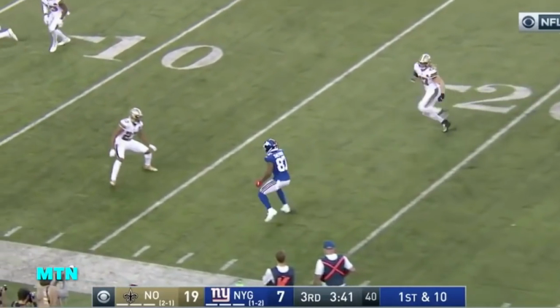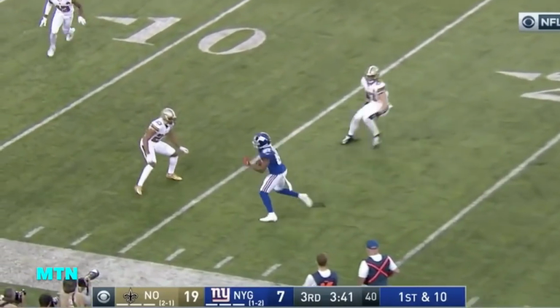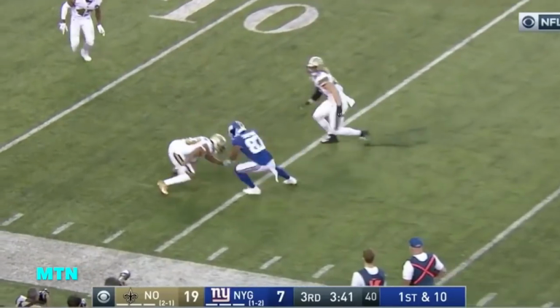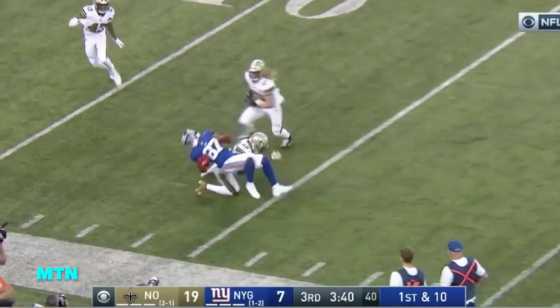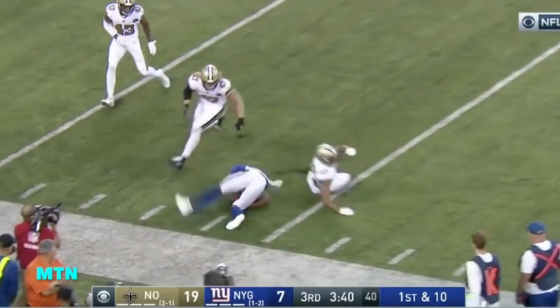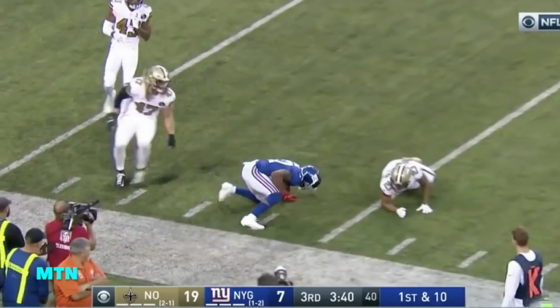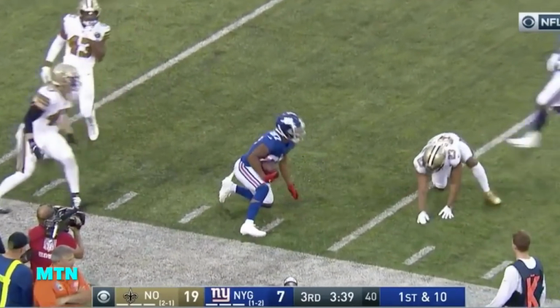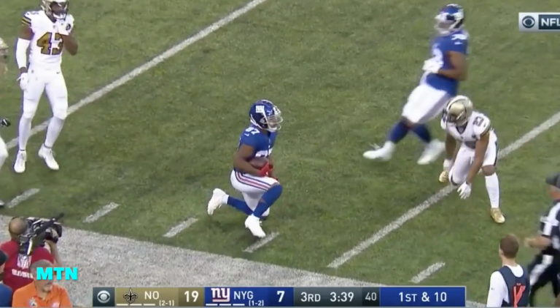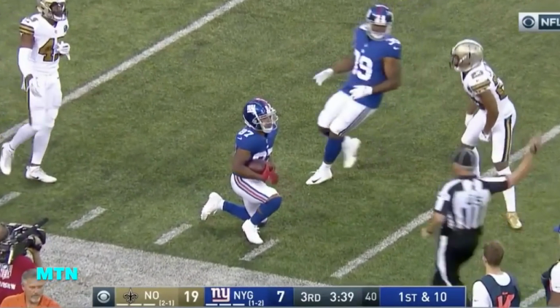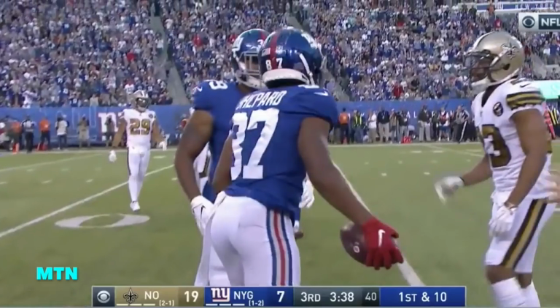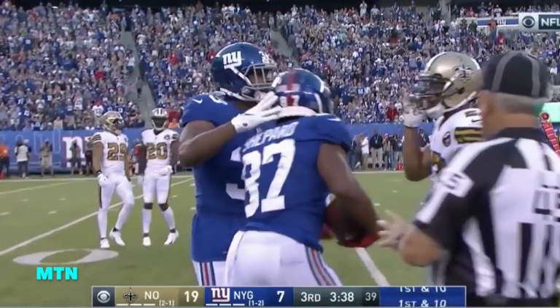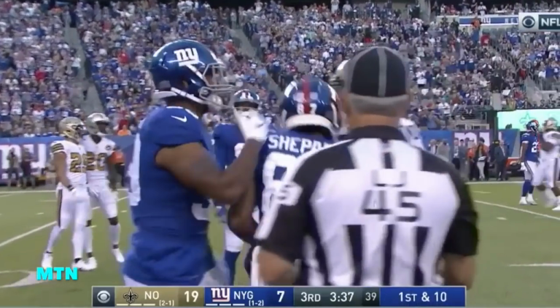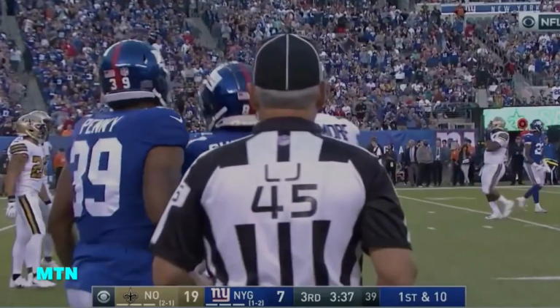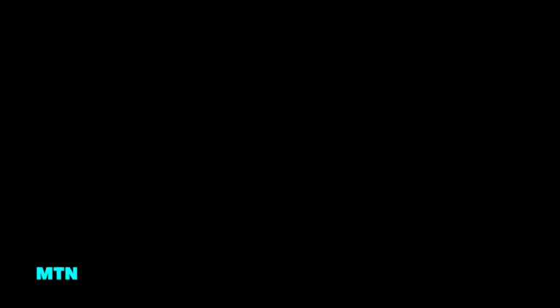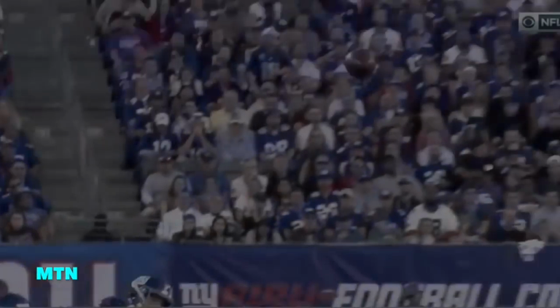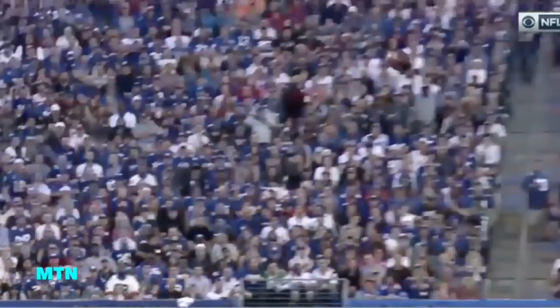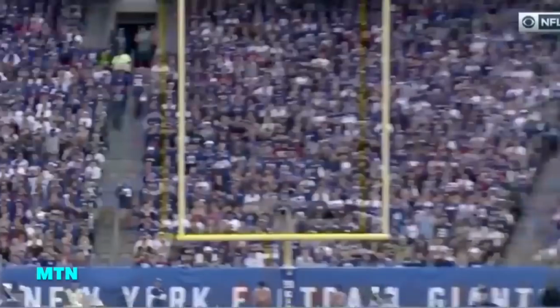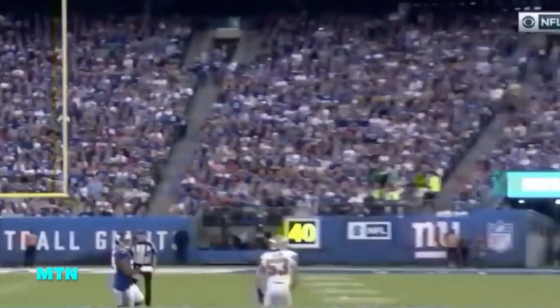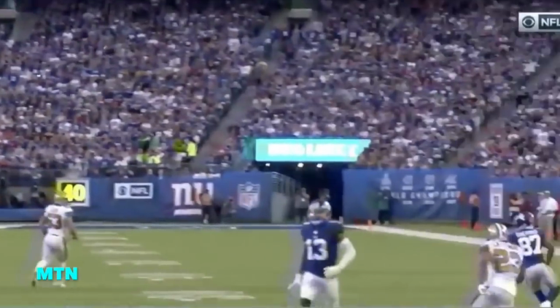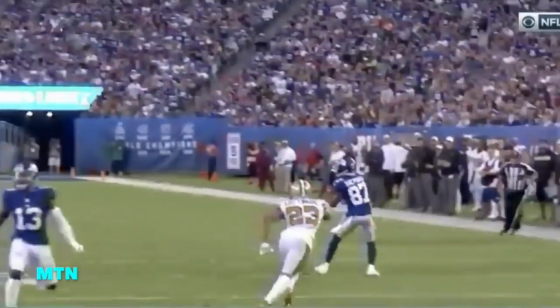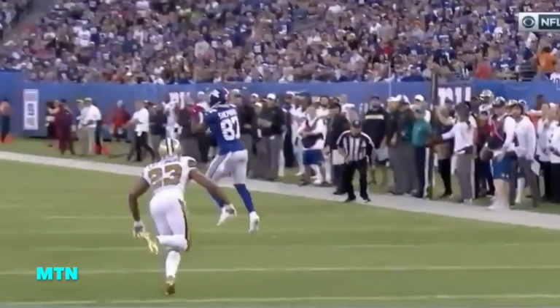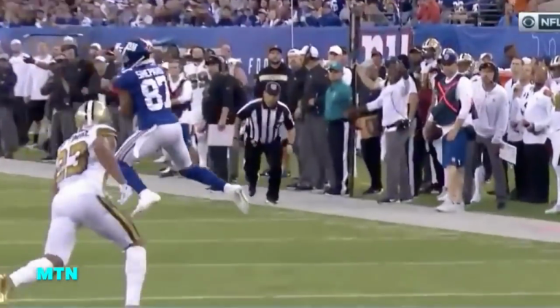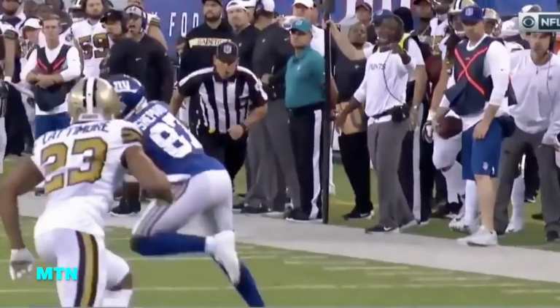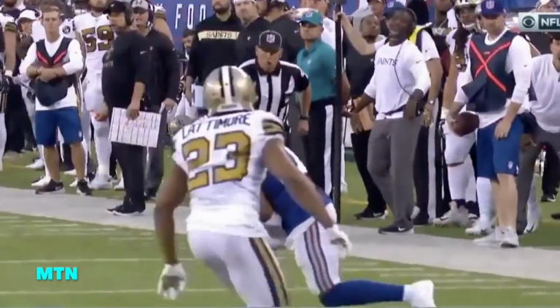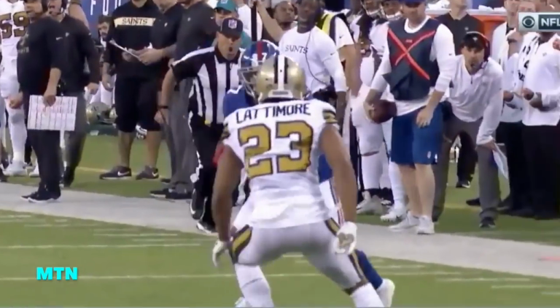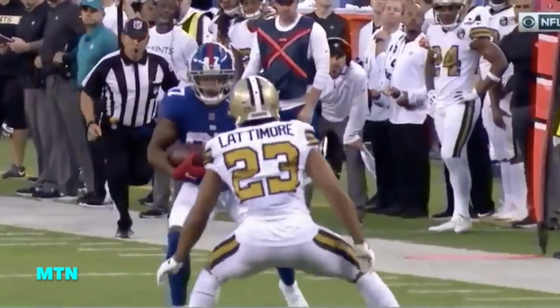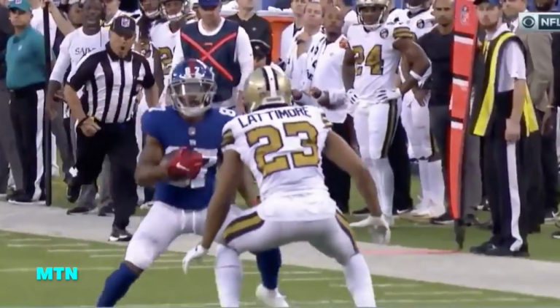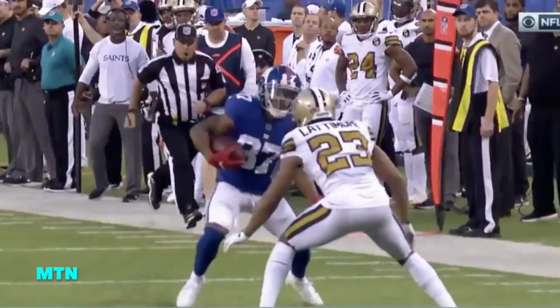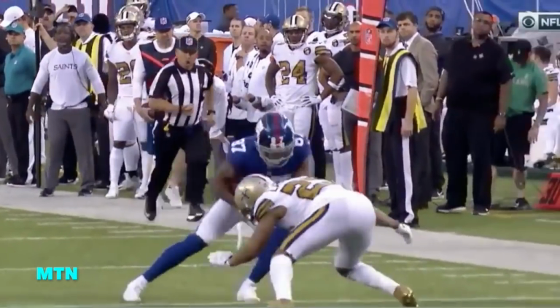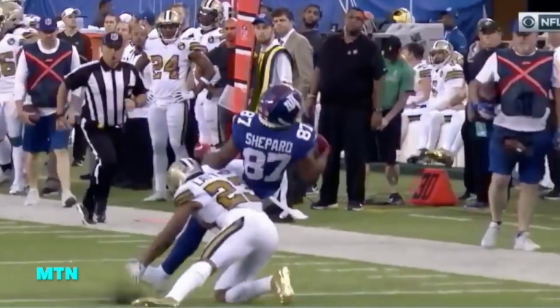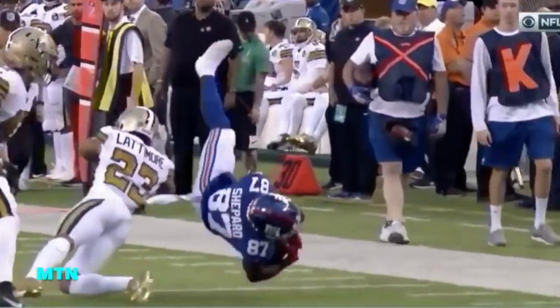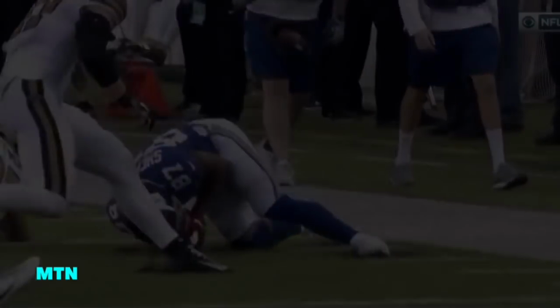Around the receiver, Sterling Shepard gets open. Eli places the ball perfectly on the sideline — just look at that ball placement. He's run that play a million times in his career.